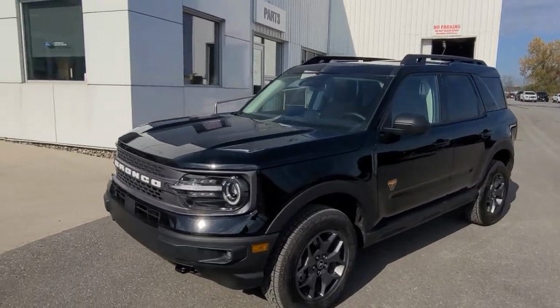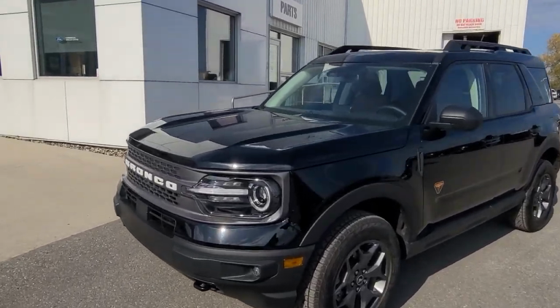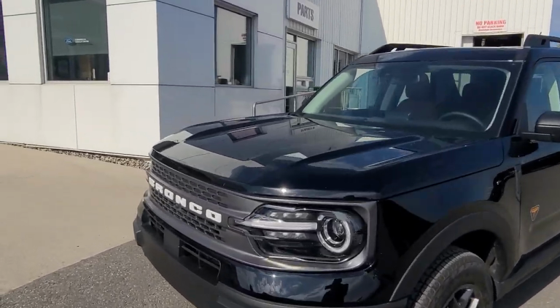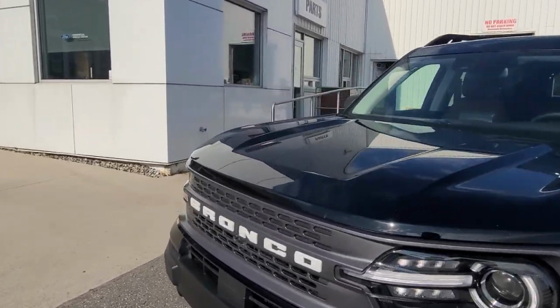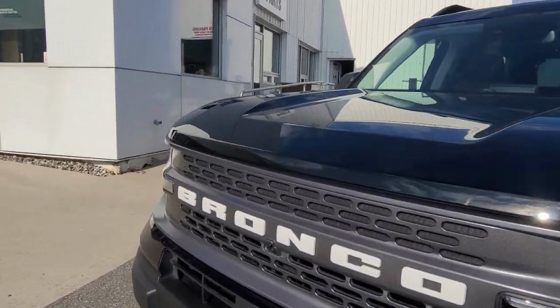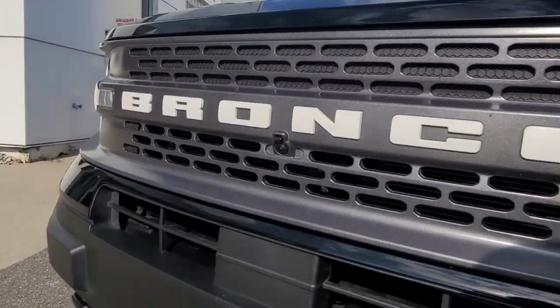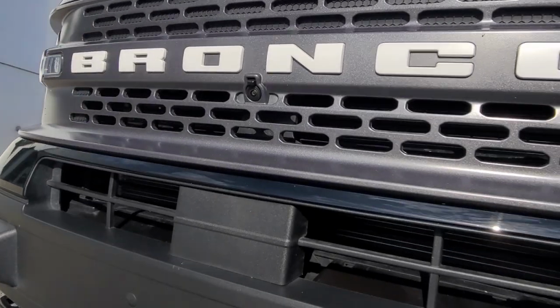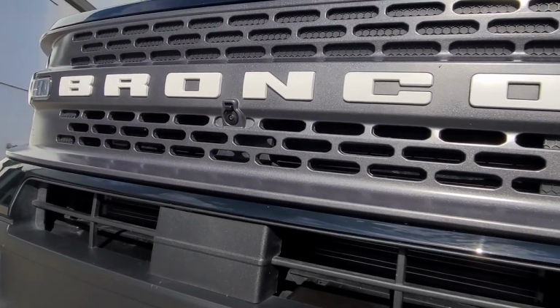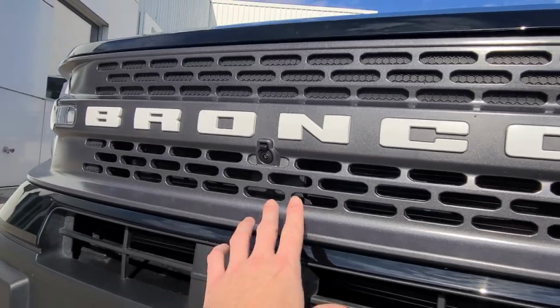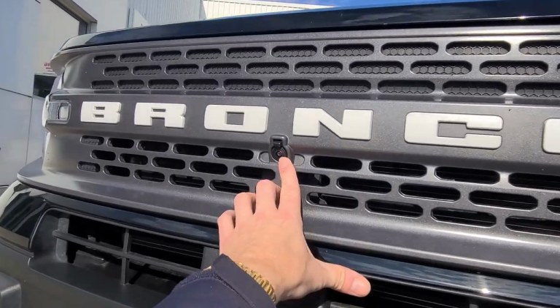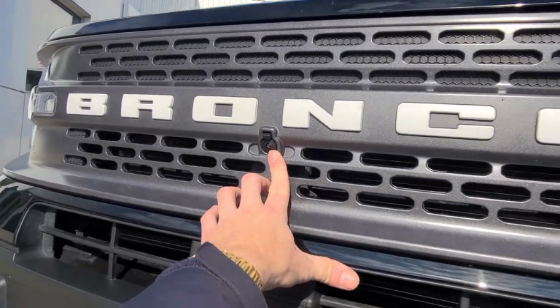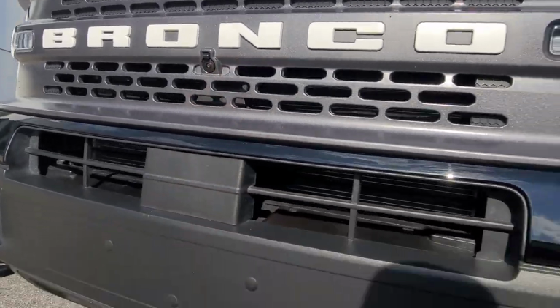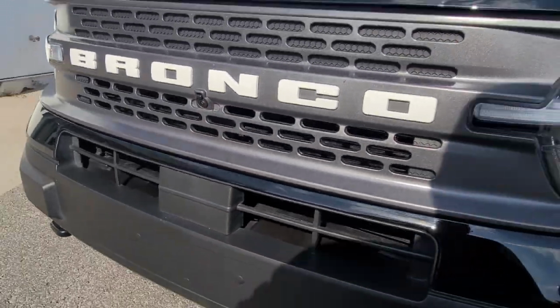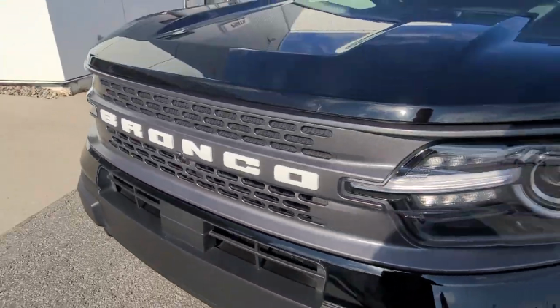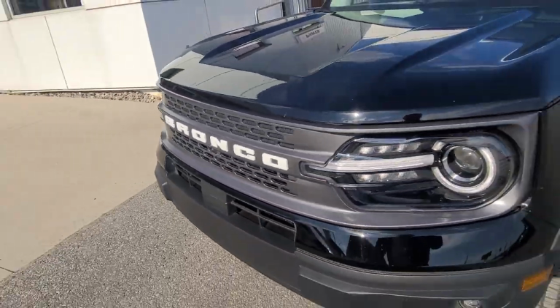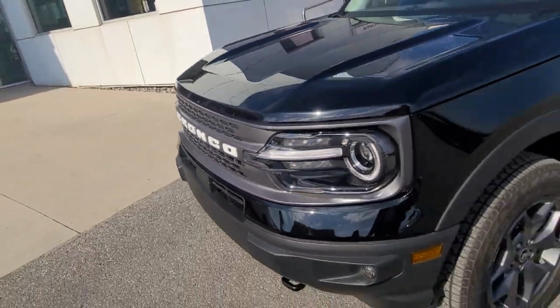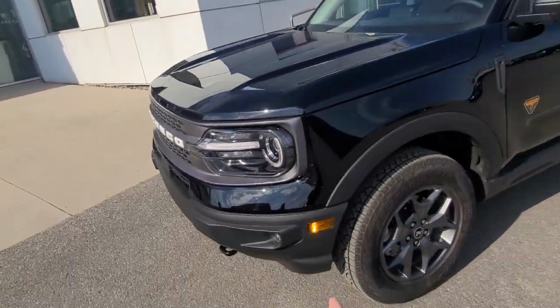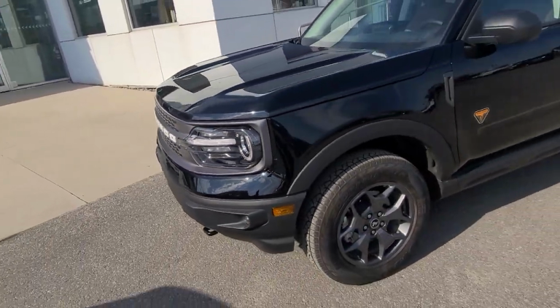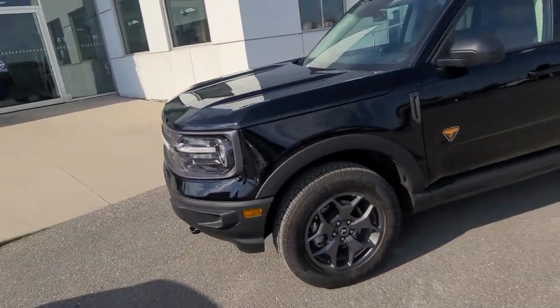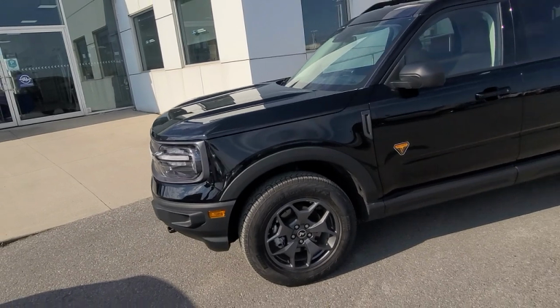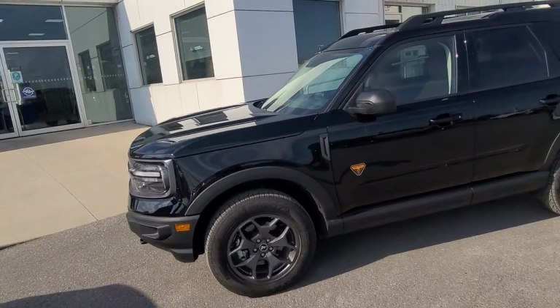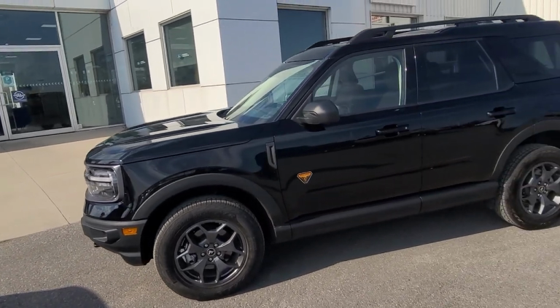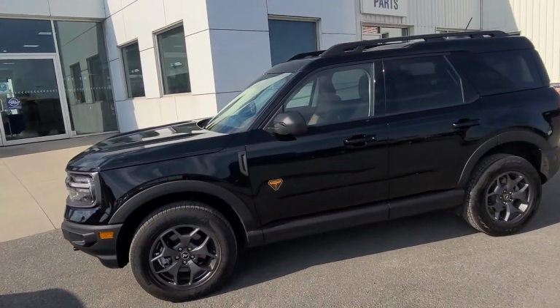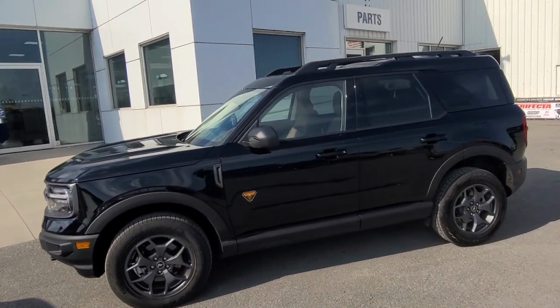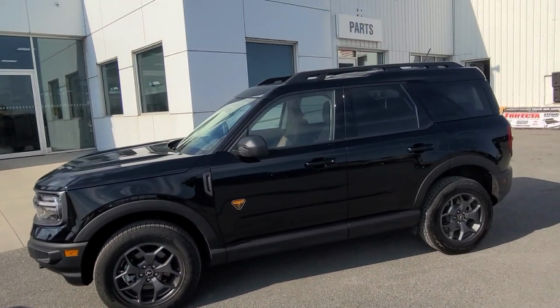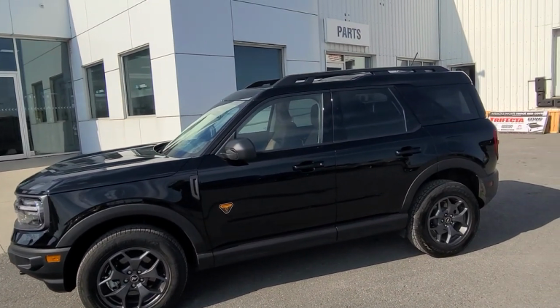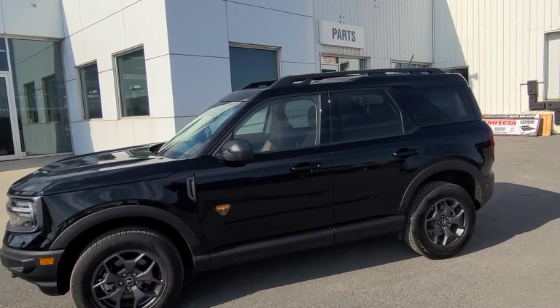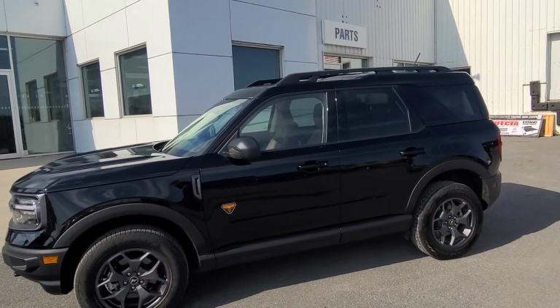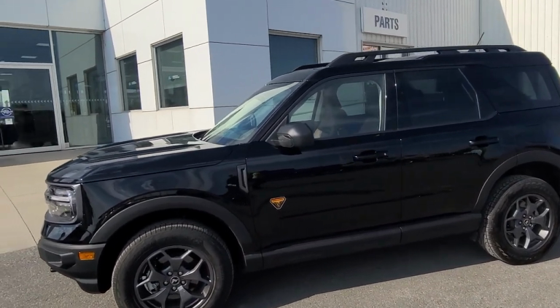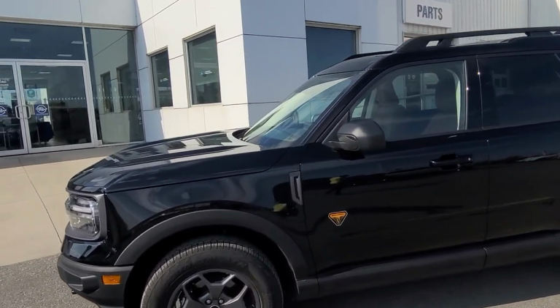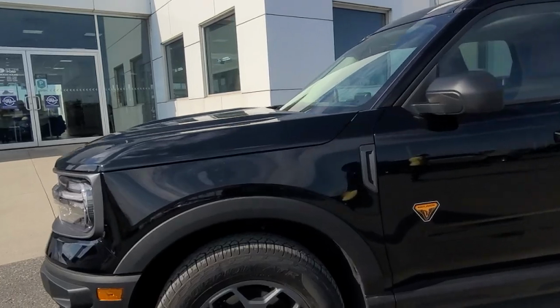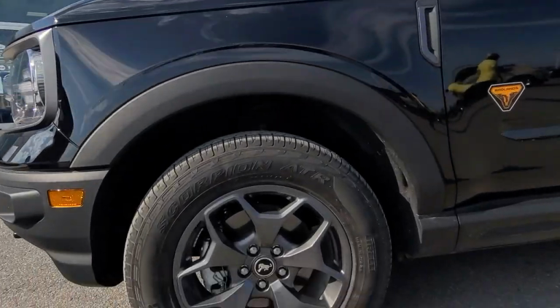There's a front-facing camera here as well that you can see. I do not see parking sensors in the front, so it looks like parking assist technology may not be on these particular models. 17-inch rims.